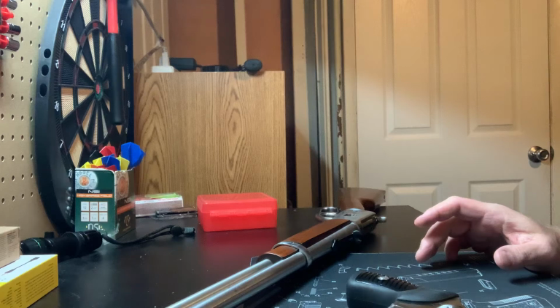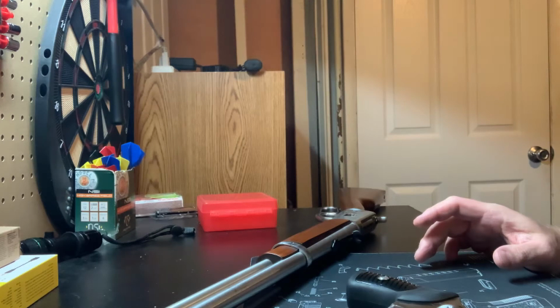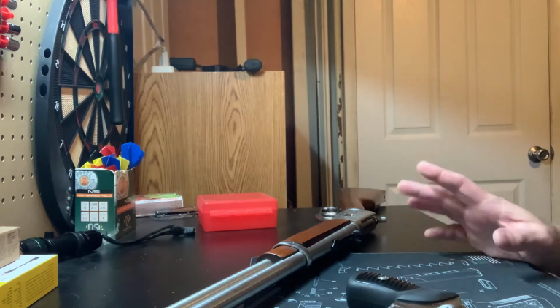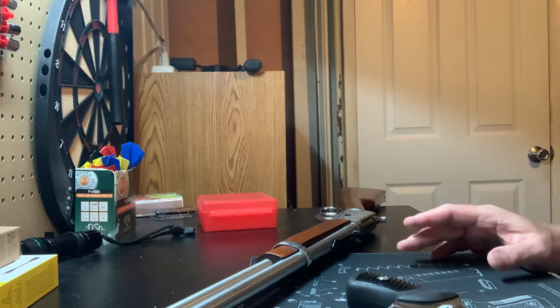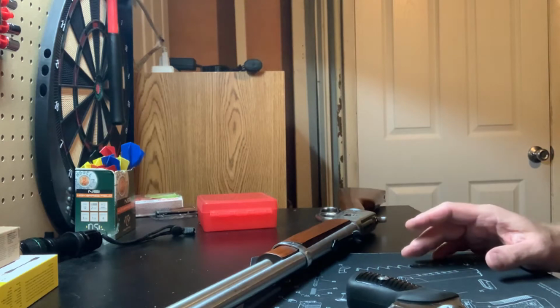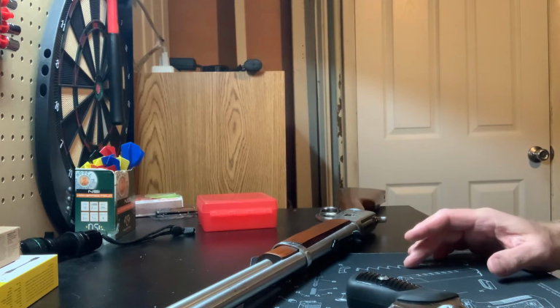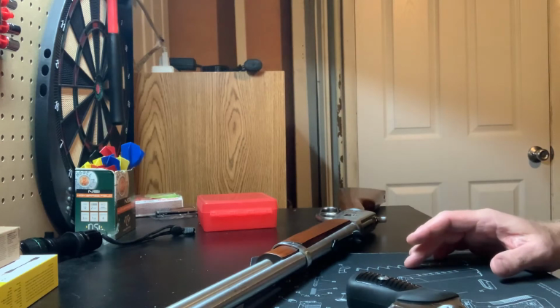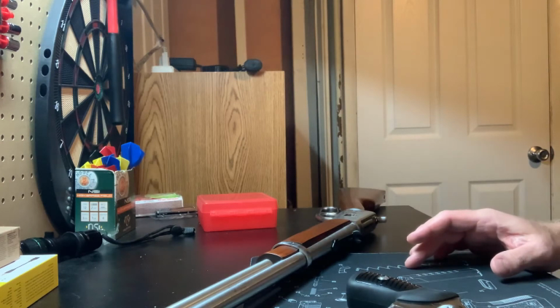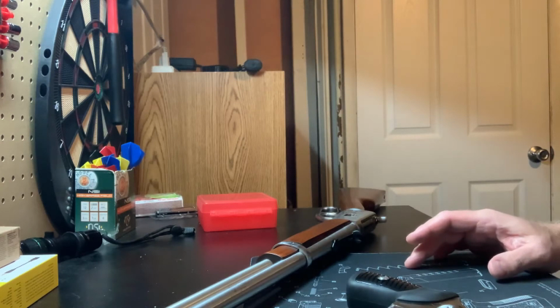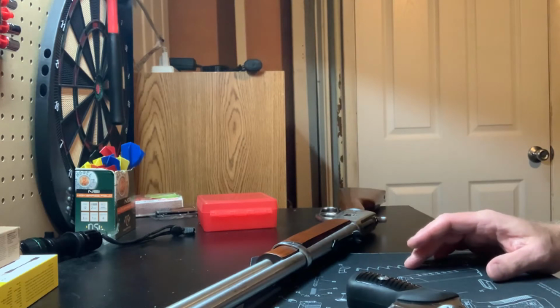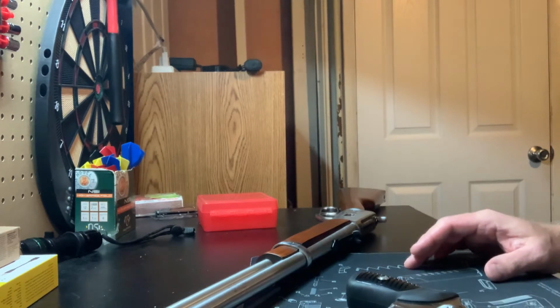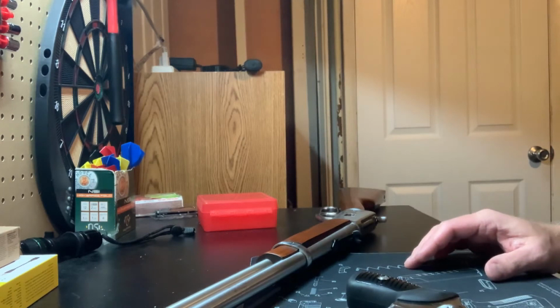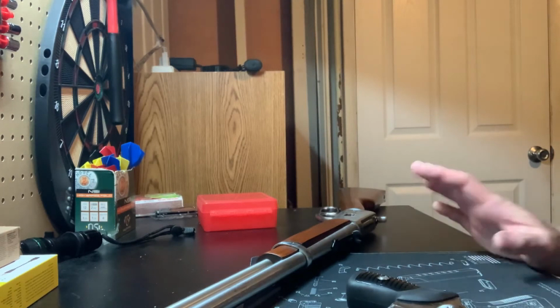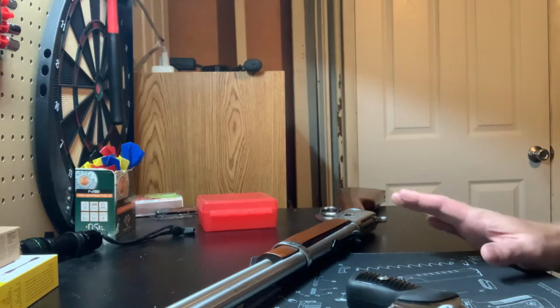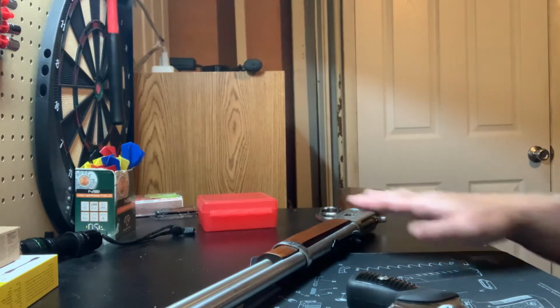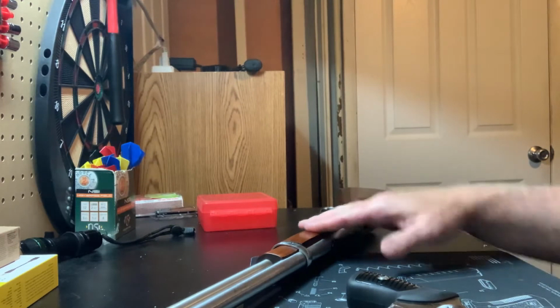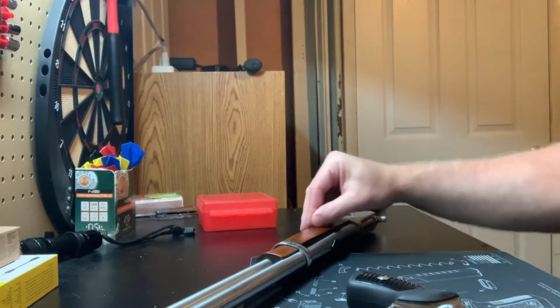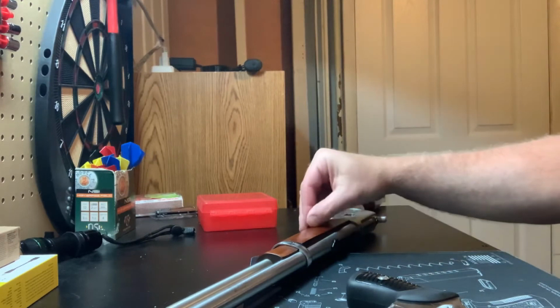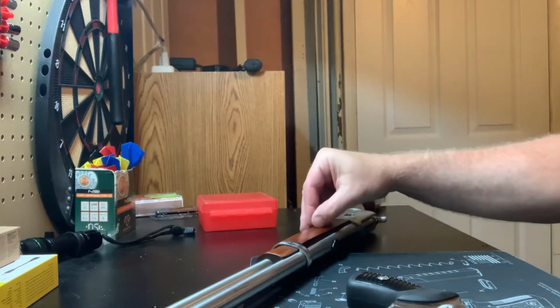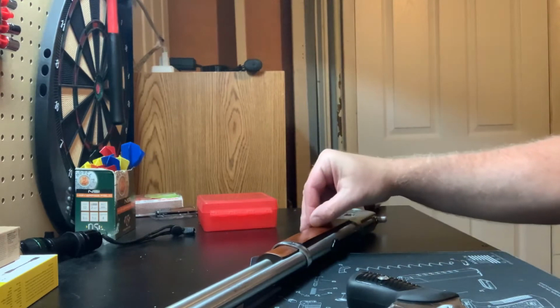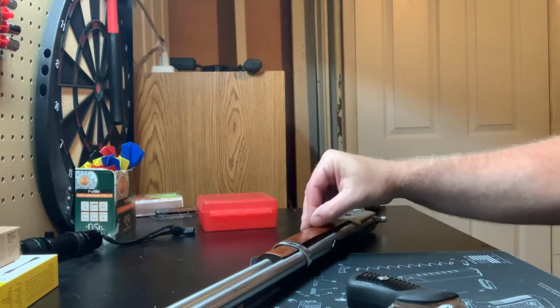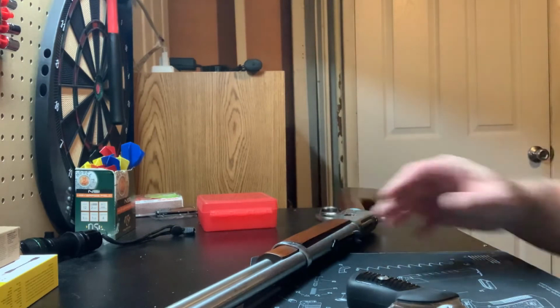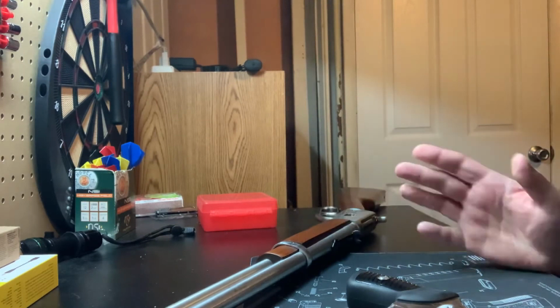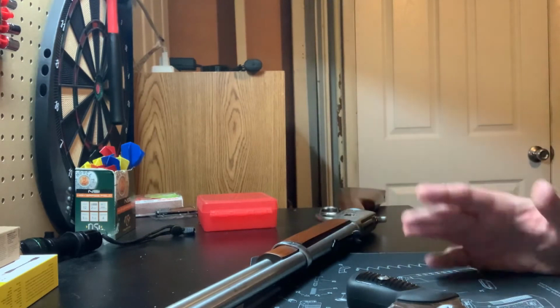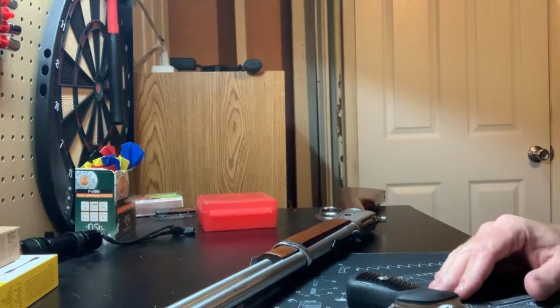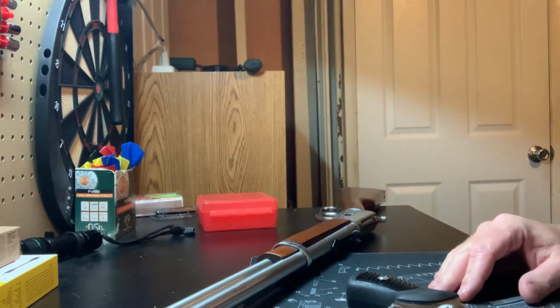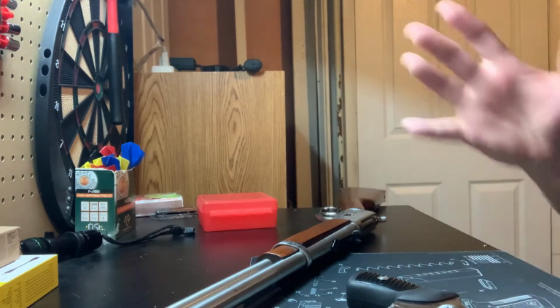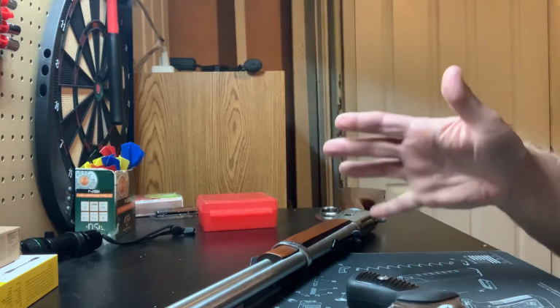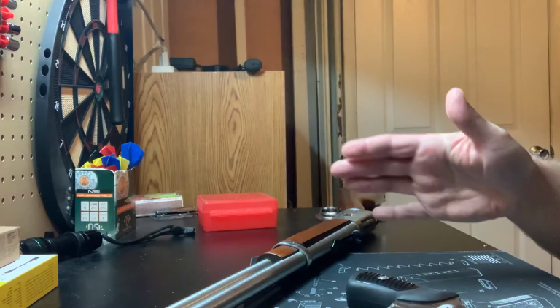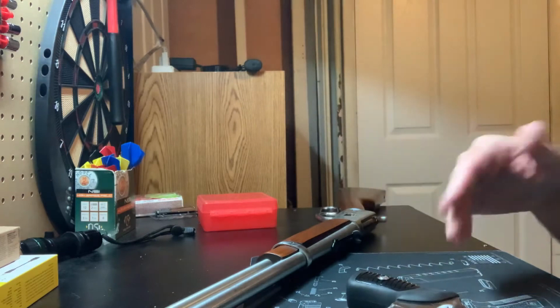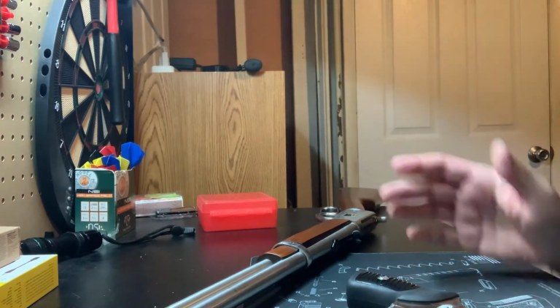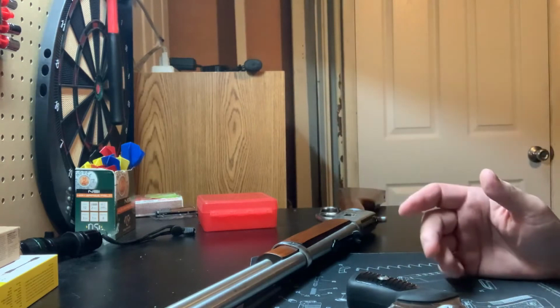All right, take number three. So I hear people say you should have a pistol caliber carbine, not just an AR, whatever.